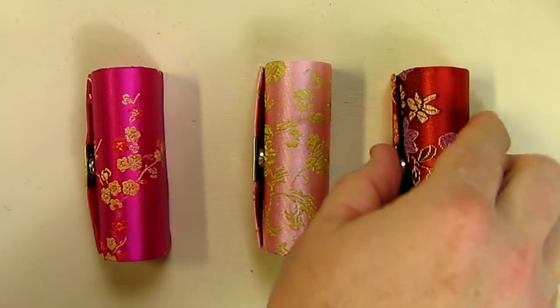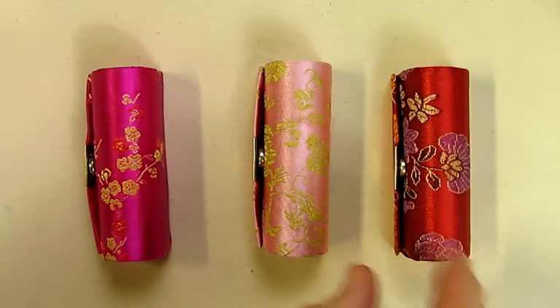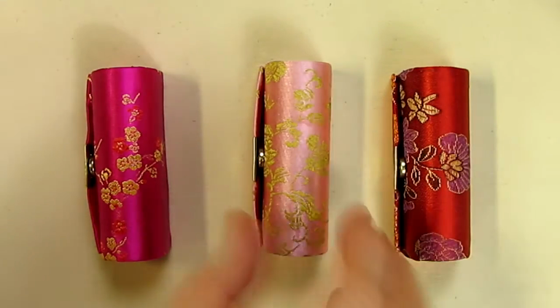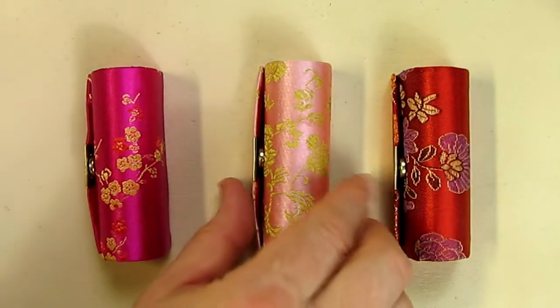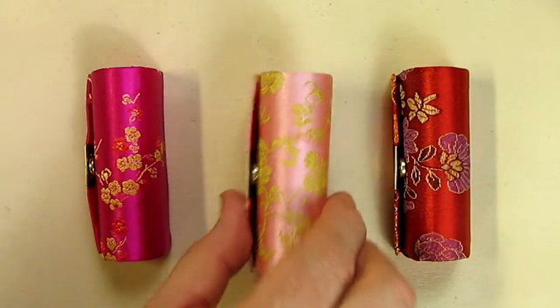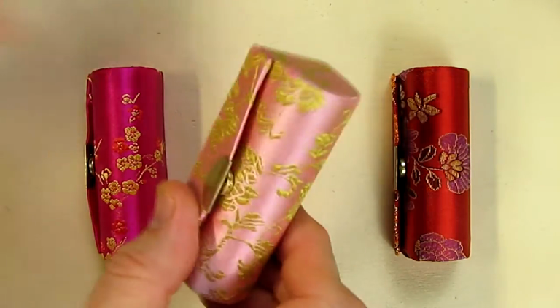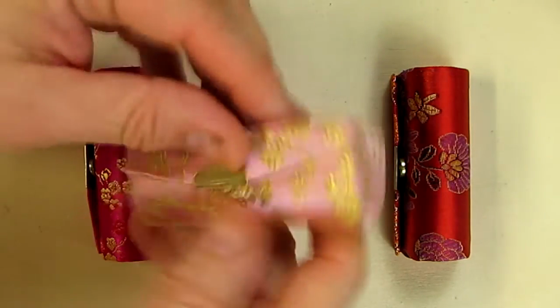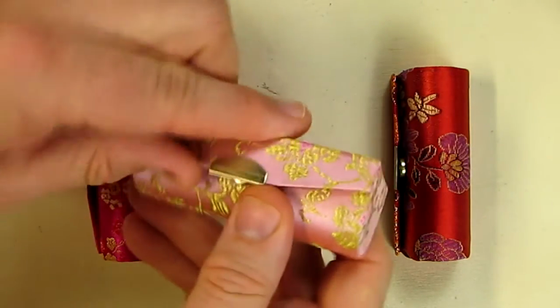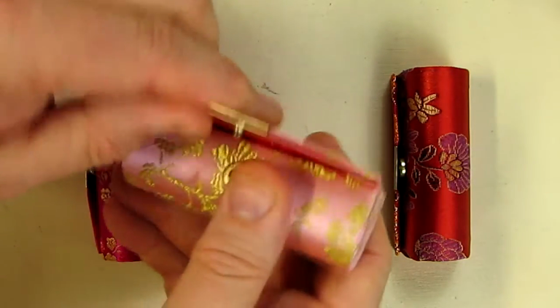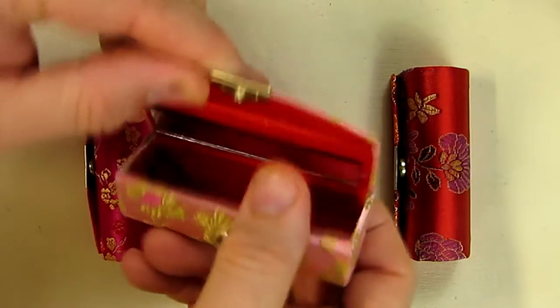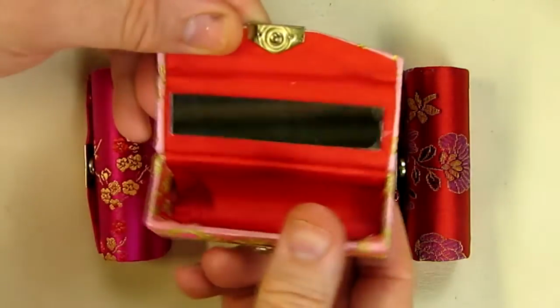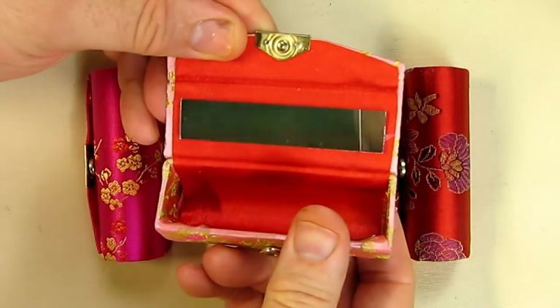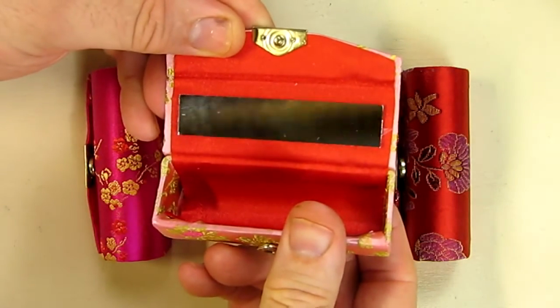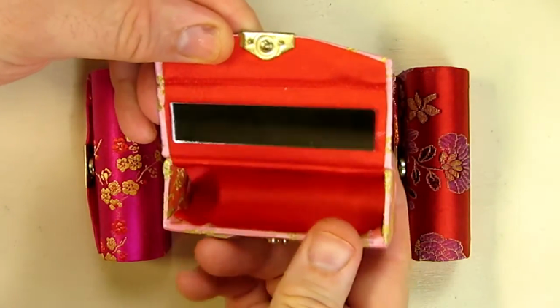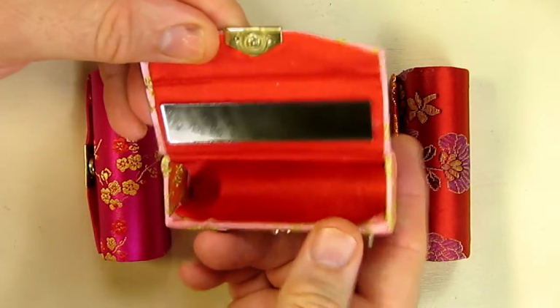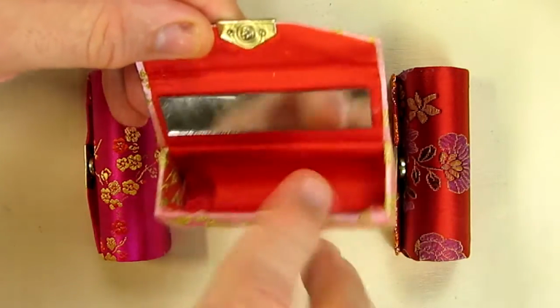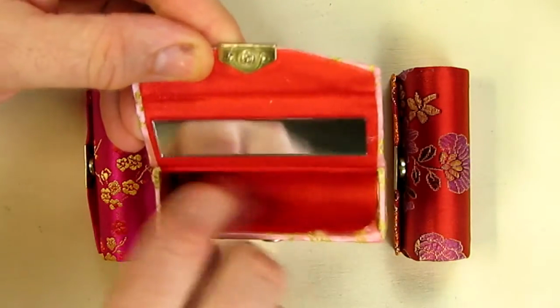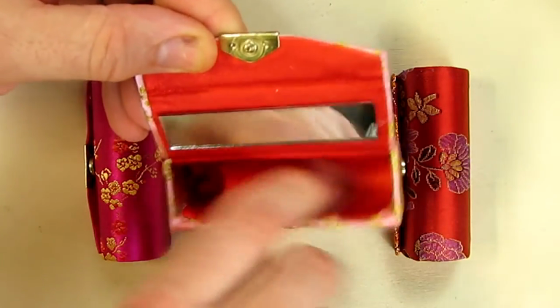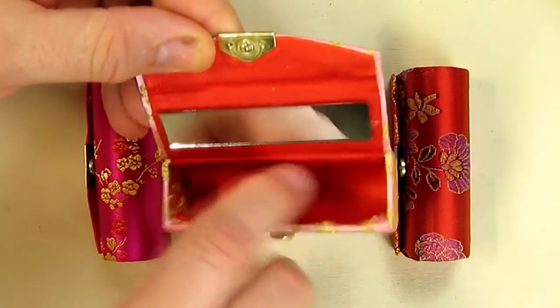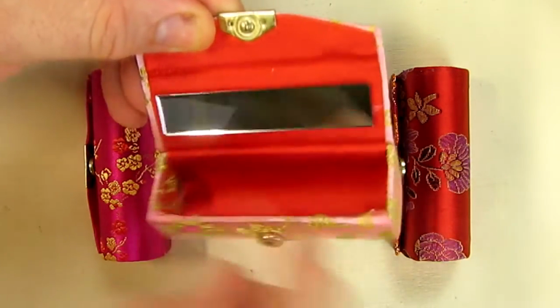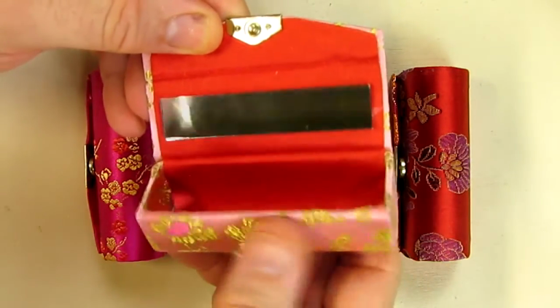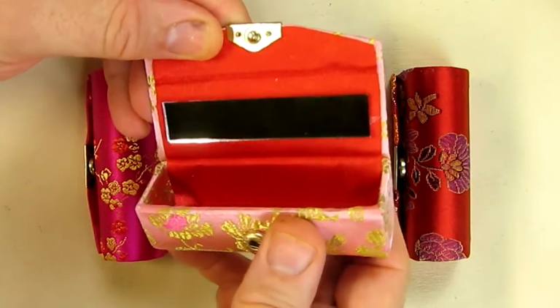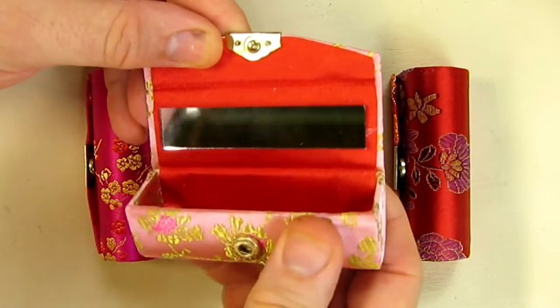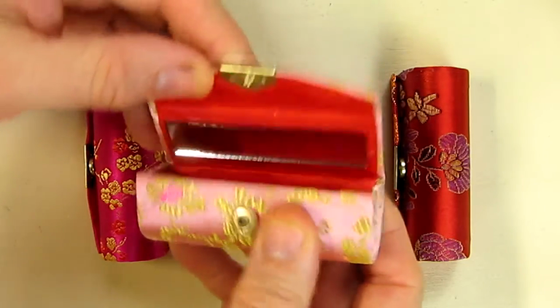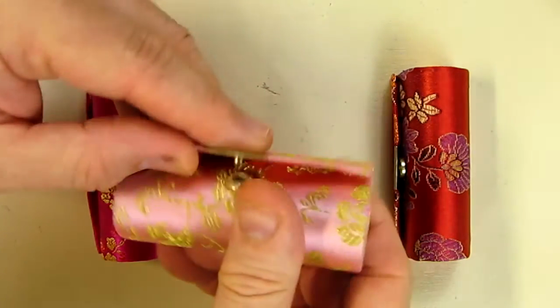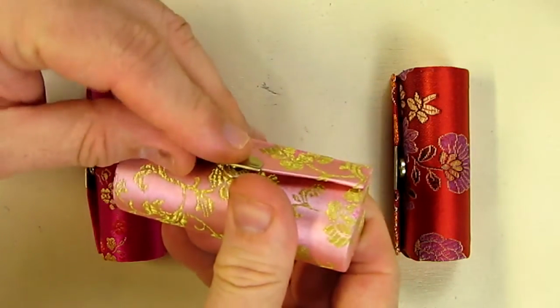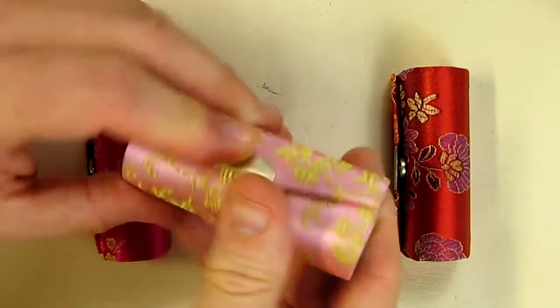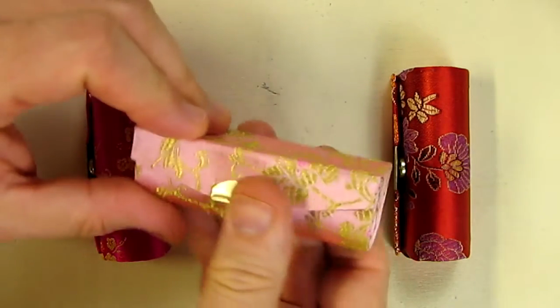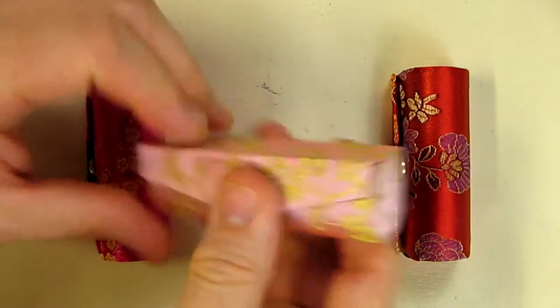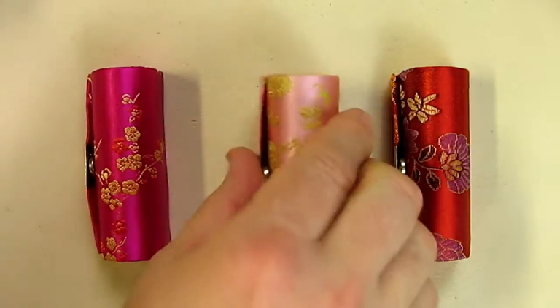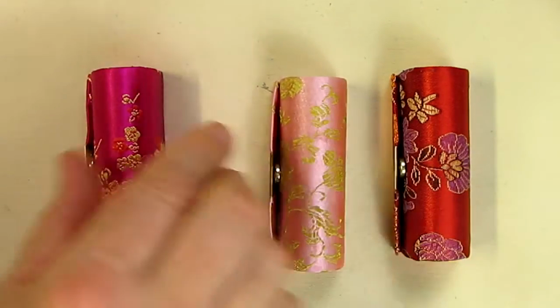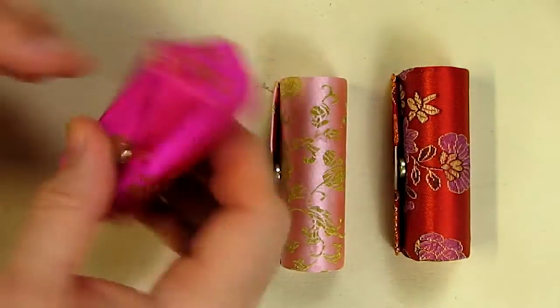You put them in your purse and you're all set. They all have the same nice mirror in there, they're dressed quite nicely, and they're very strong so they won't get crushed in your purse or anything like that.